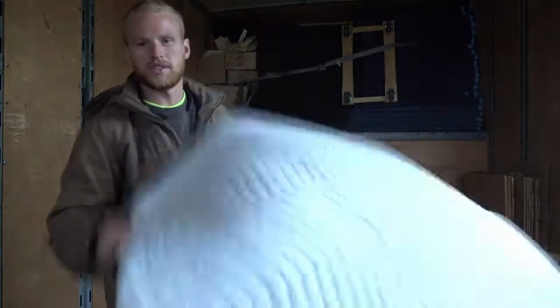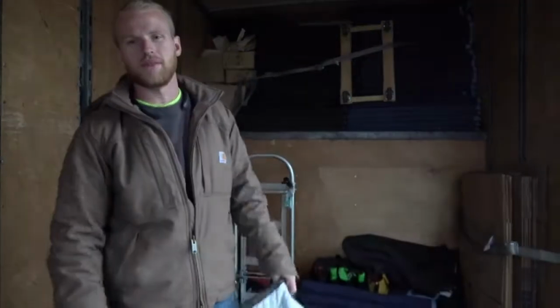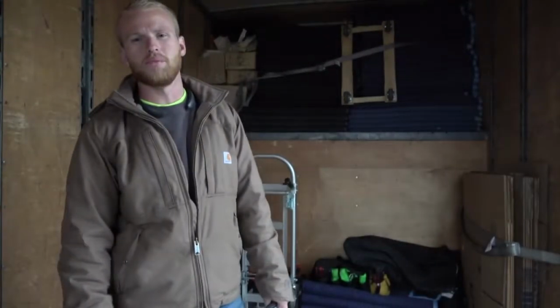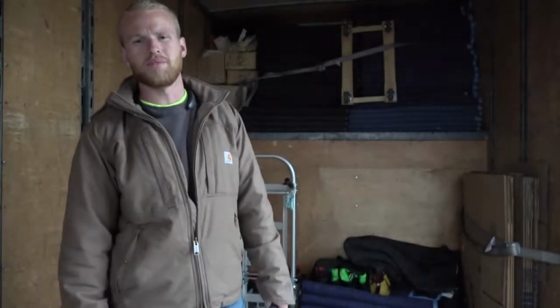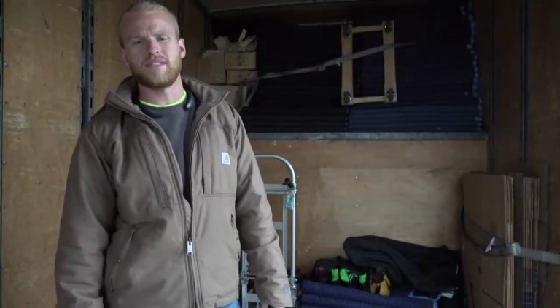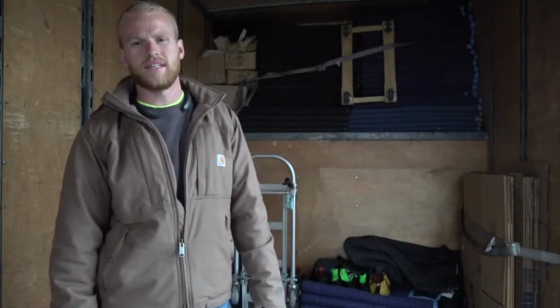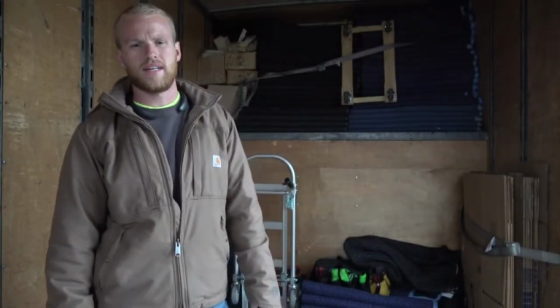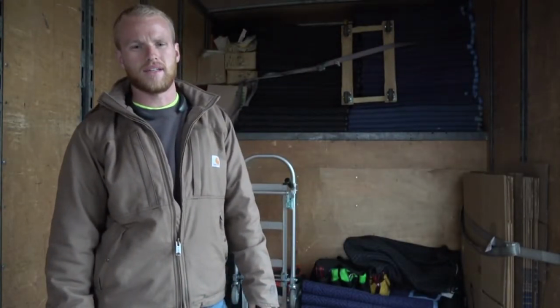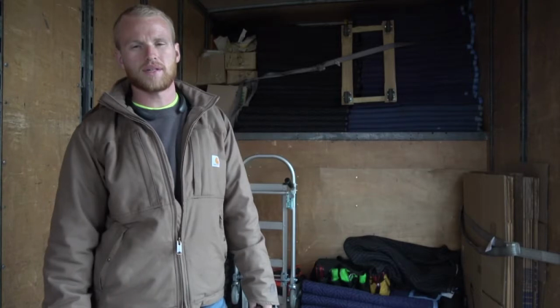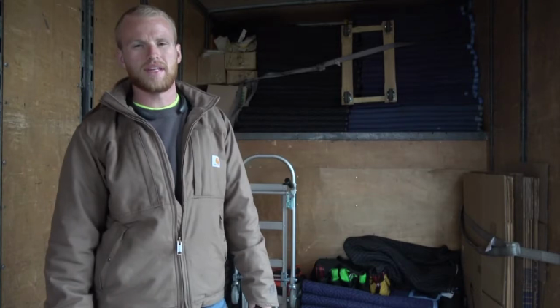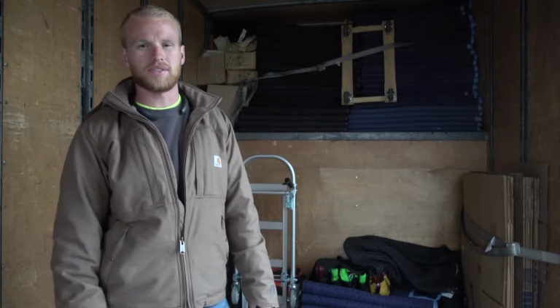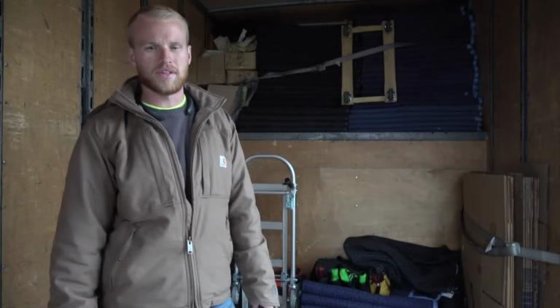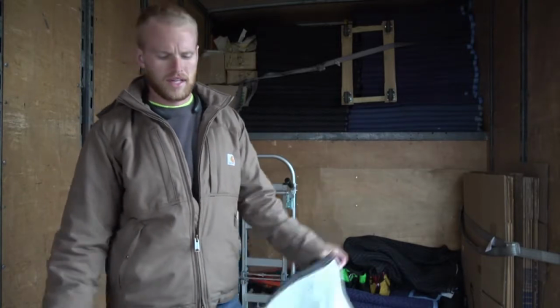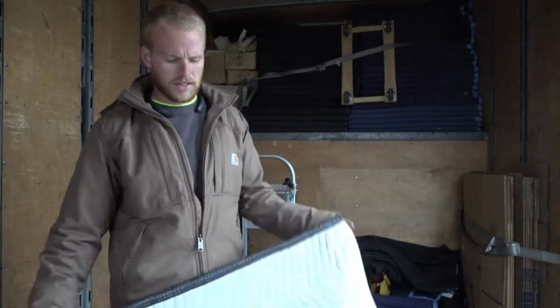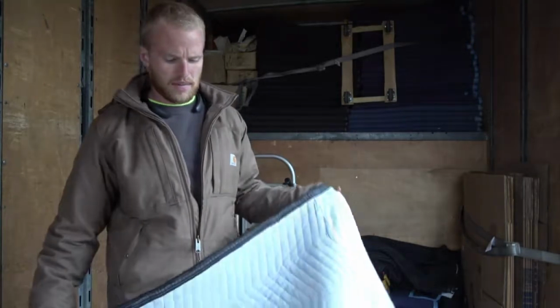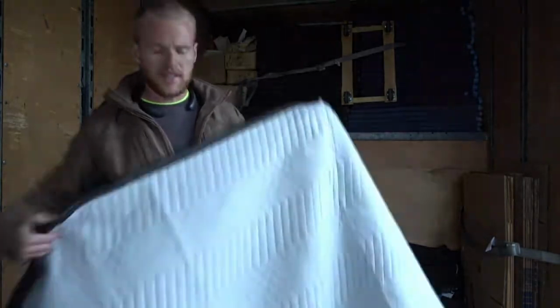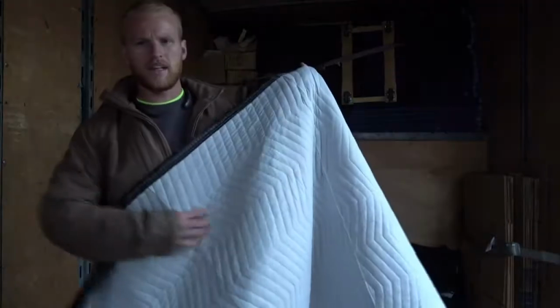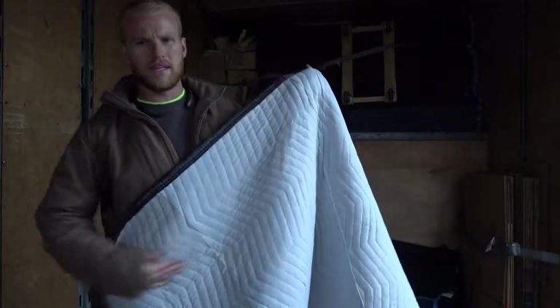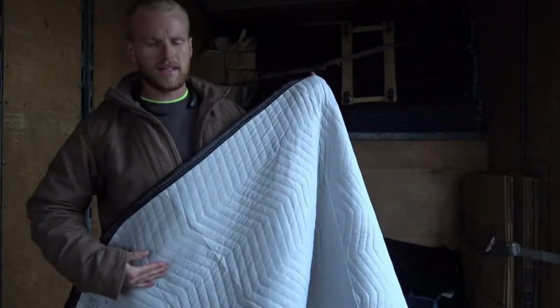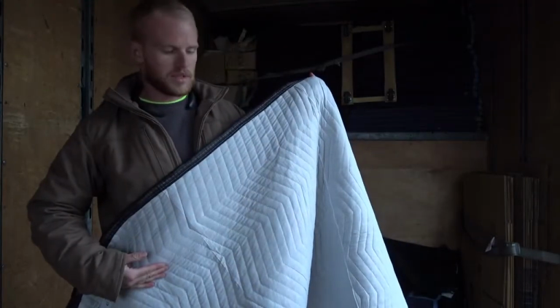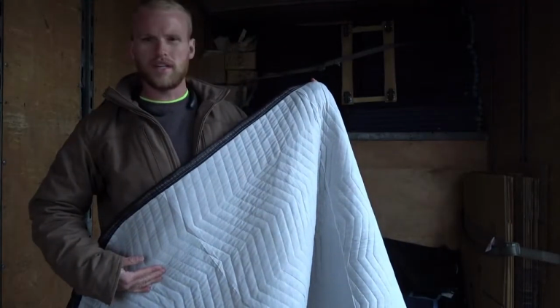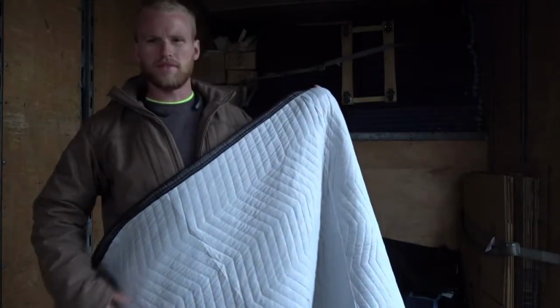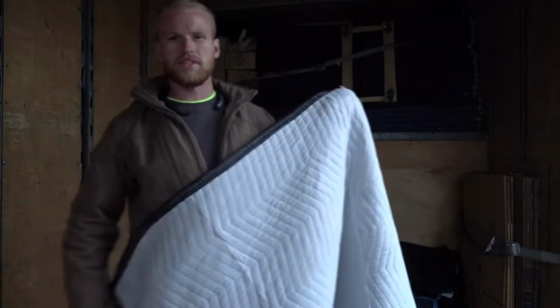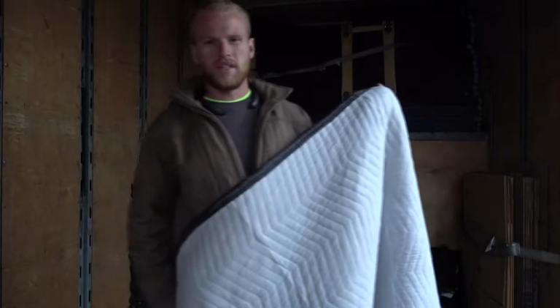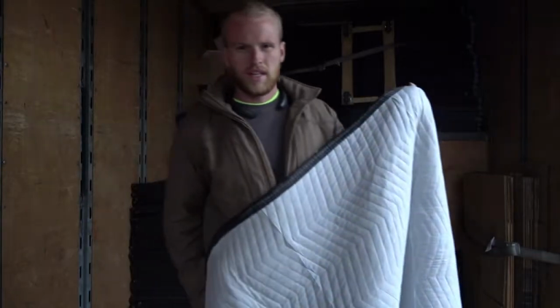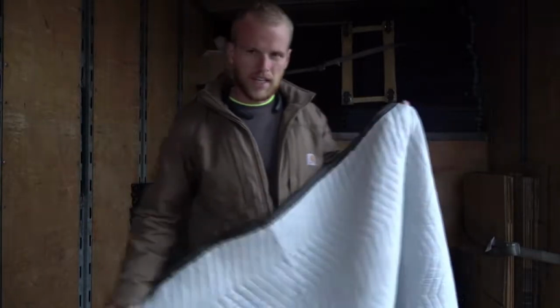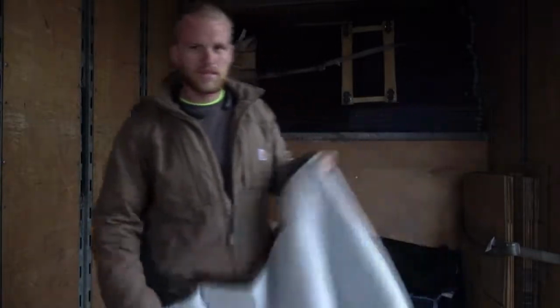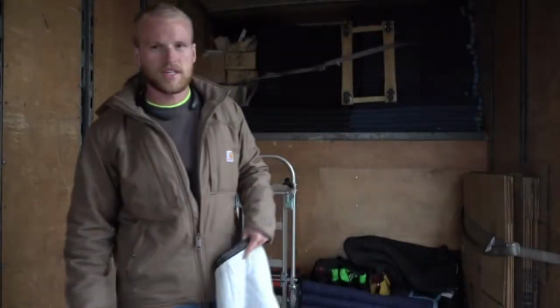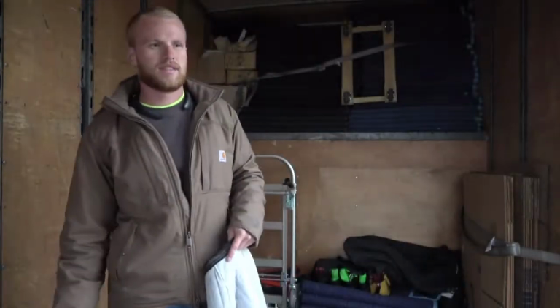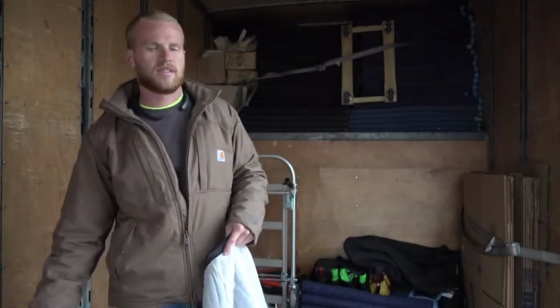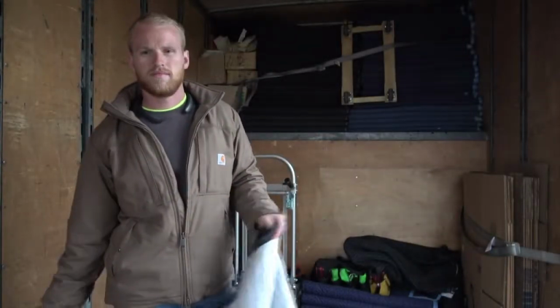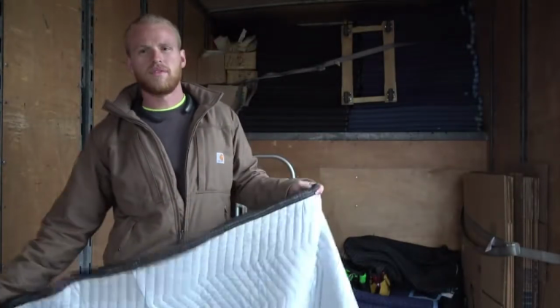There is a correct way to fold moving blankets, and the correct way keeps the dirt and grime off the inside of the blanket, which is on your furniture — your tables, your chairs, your sofa.